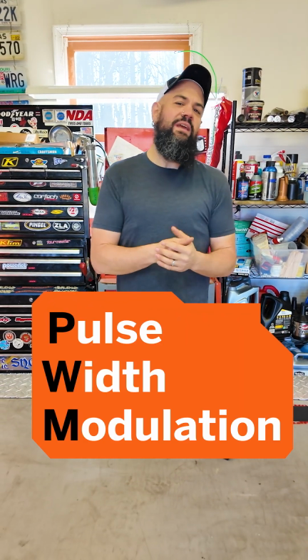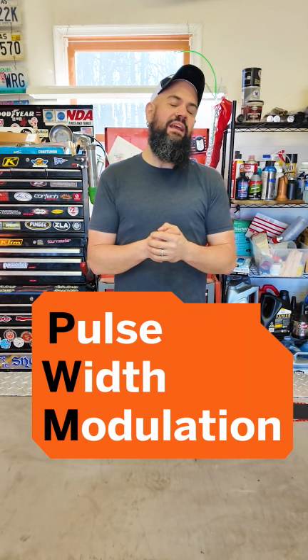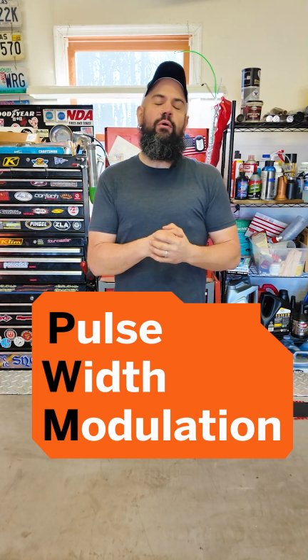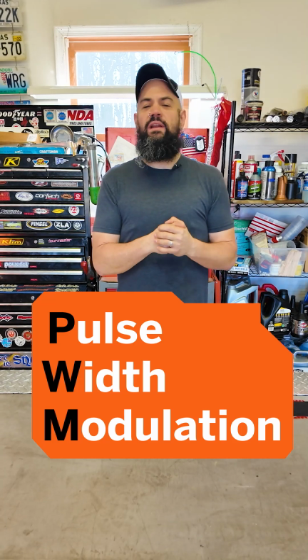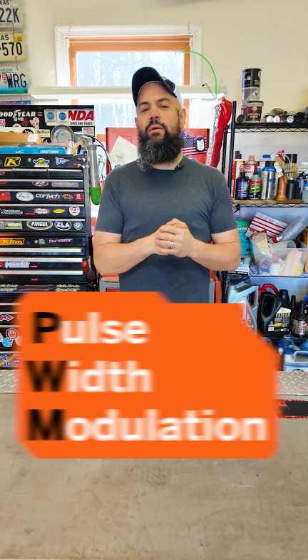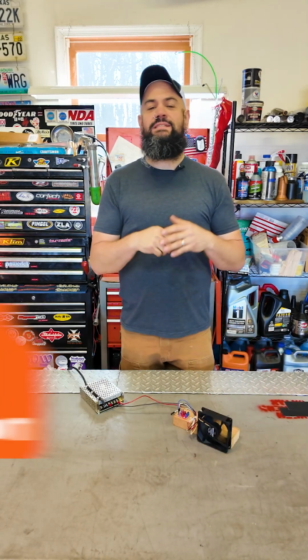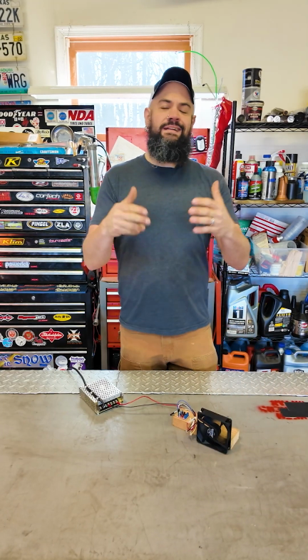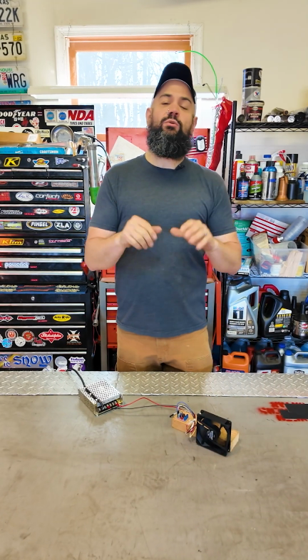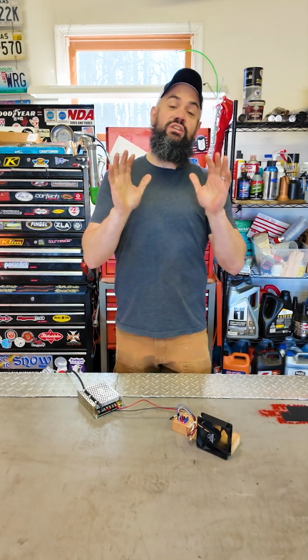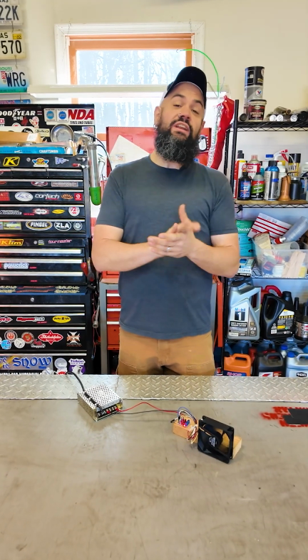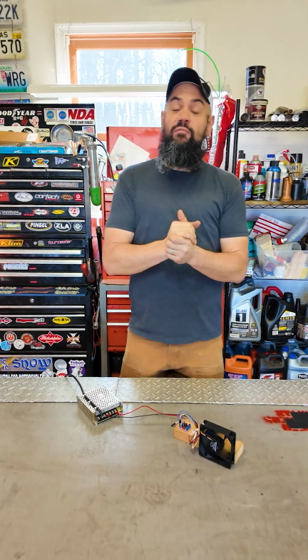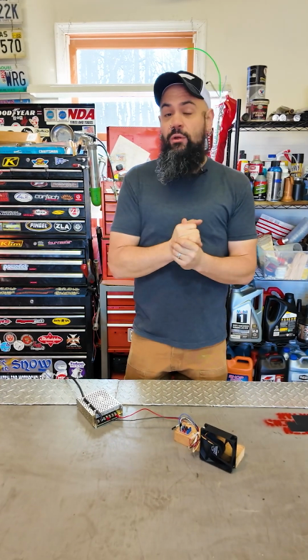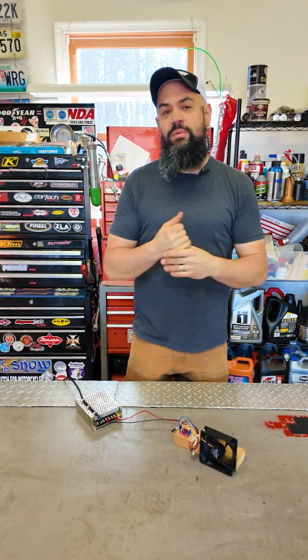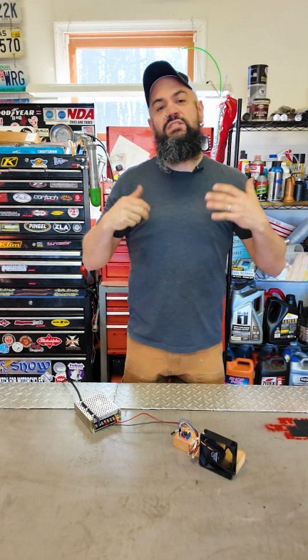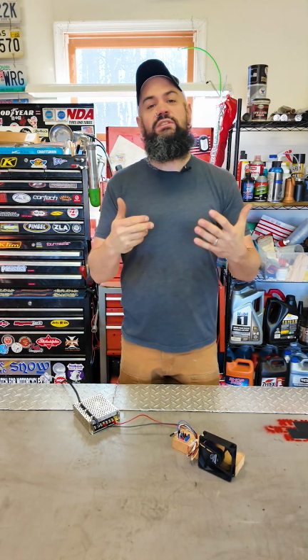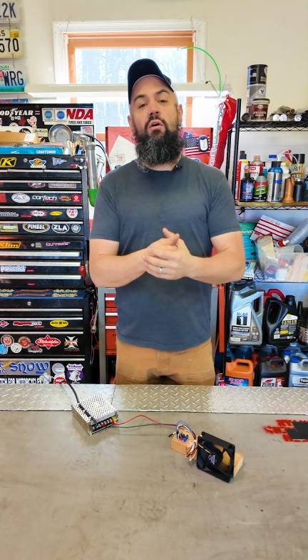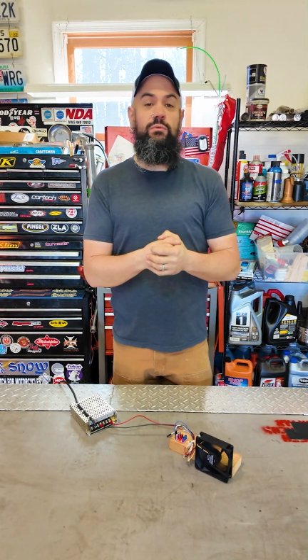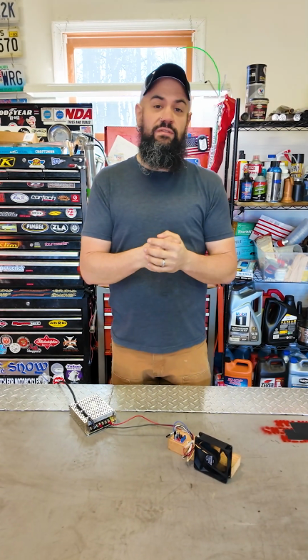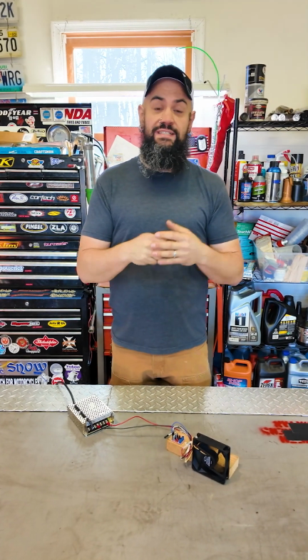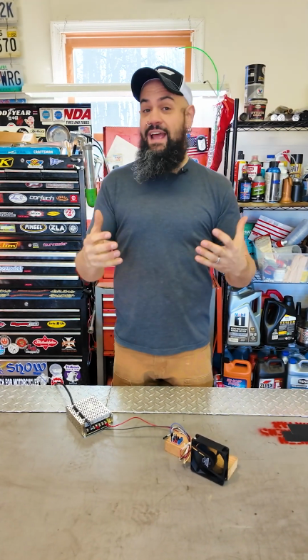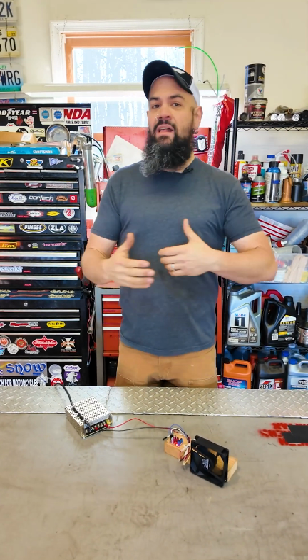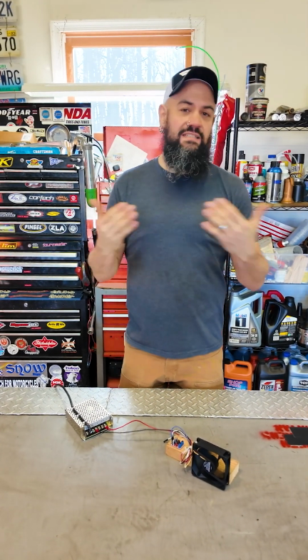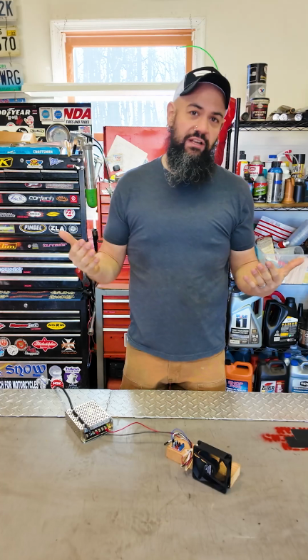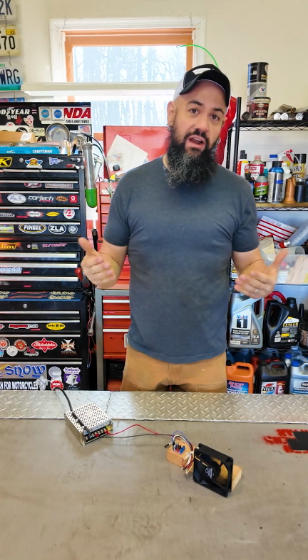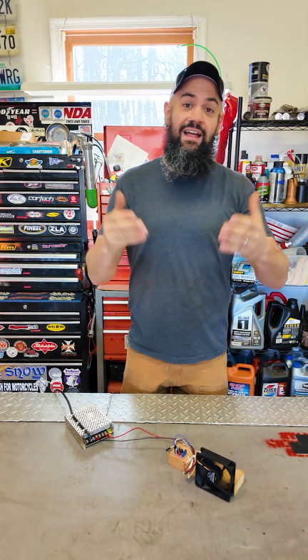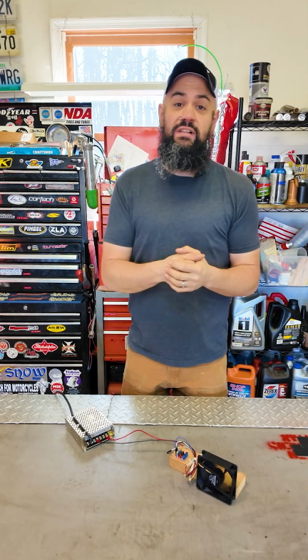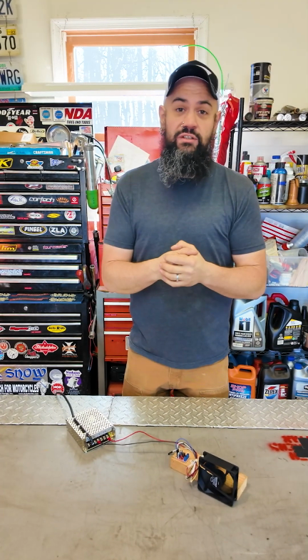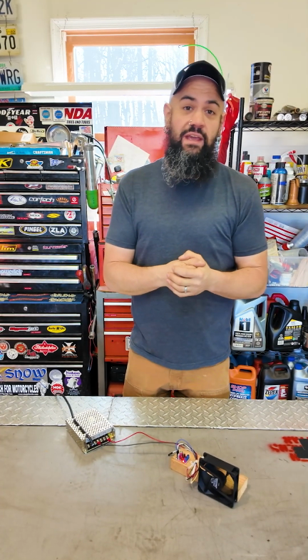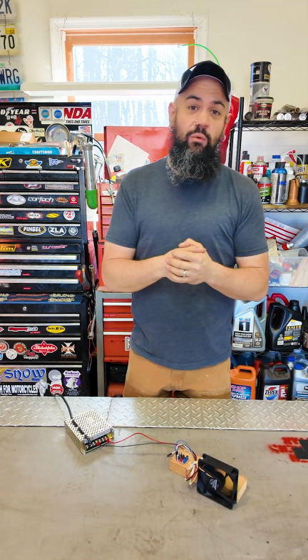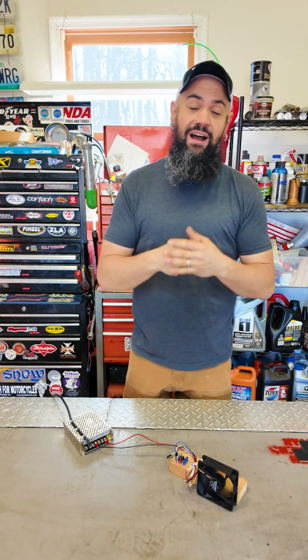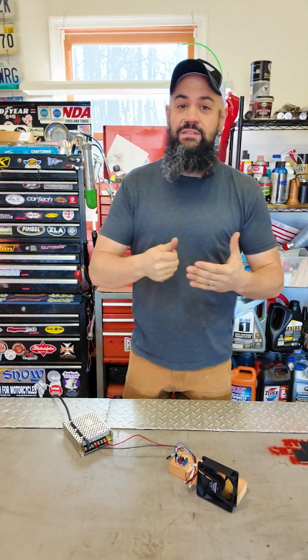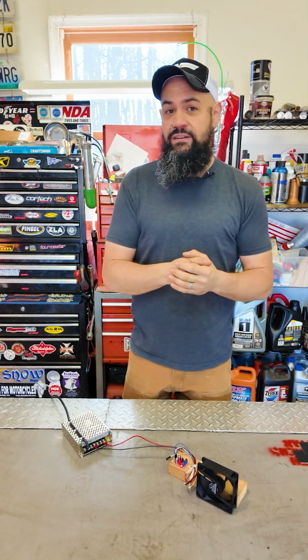If you're a mechanic and you don't know what PWM is, that's cool, but you should get familiar with it because it's used in all sorts of things today — lots of electronics — and a lot of those electronics are making their way onto vehicles.